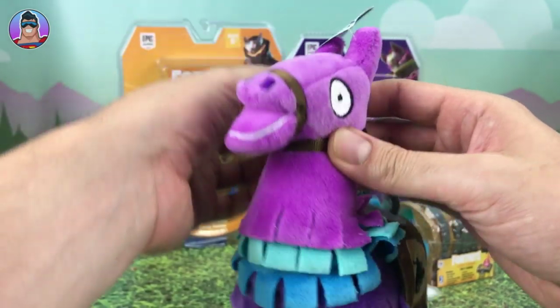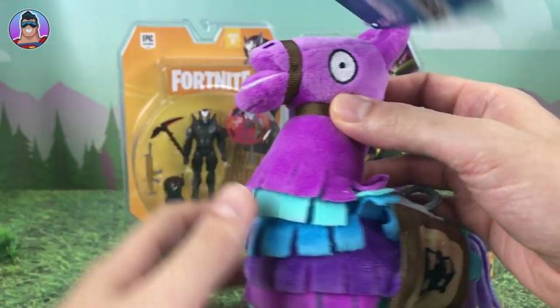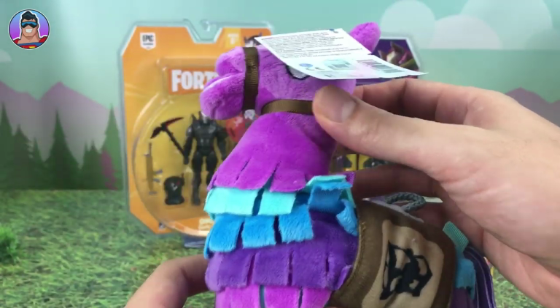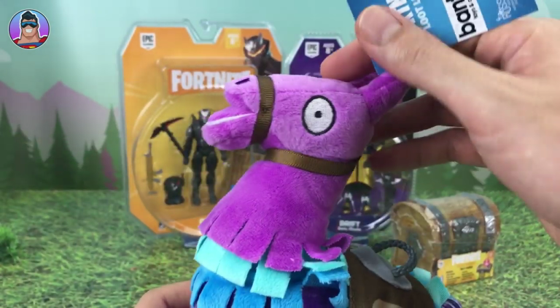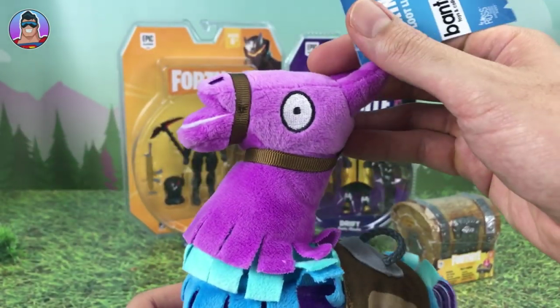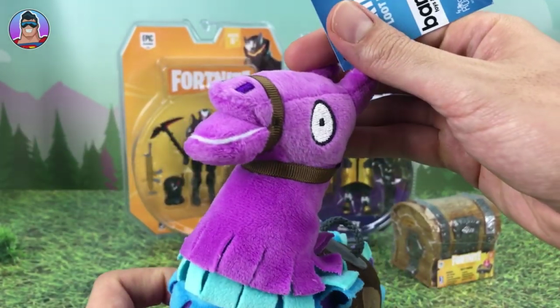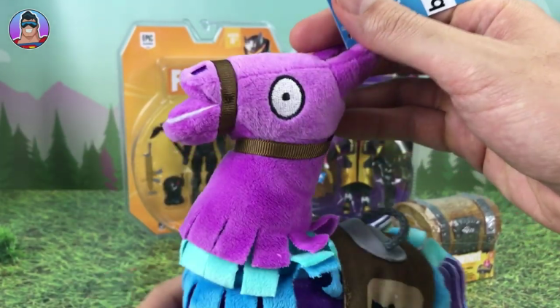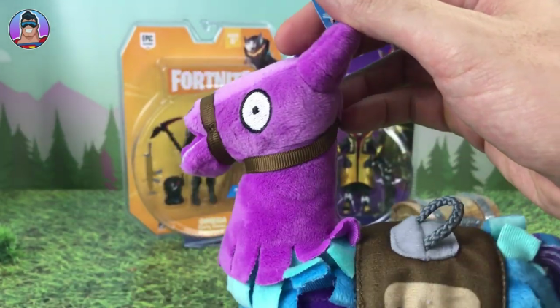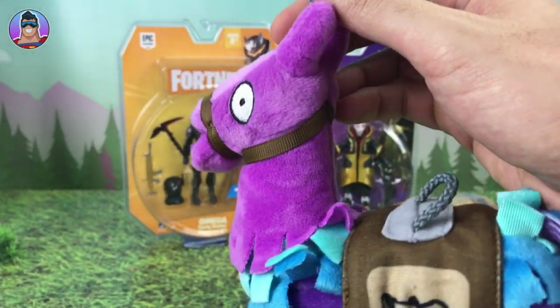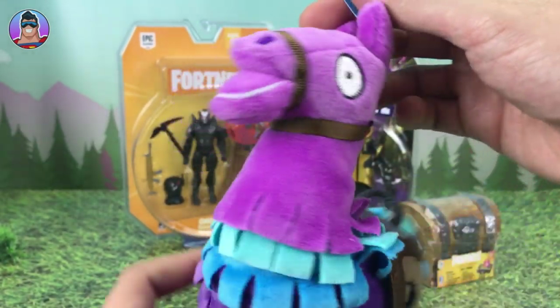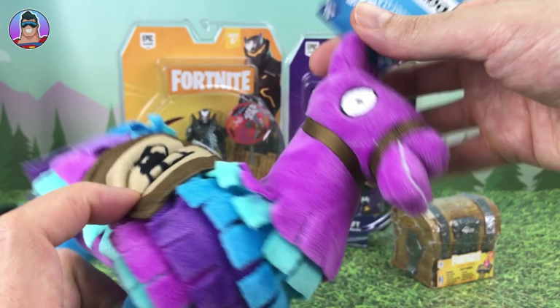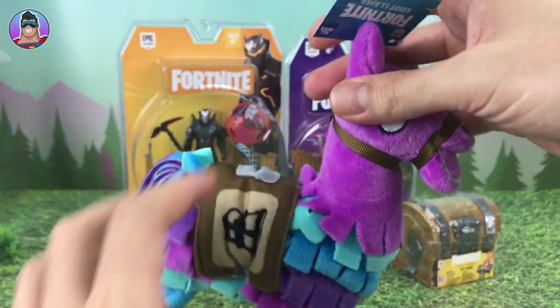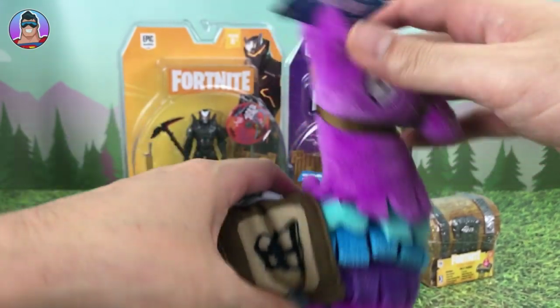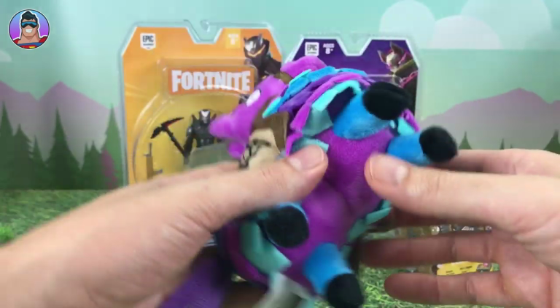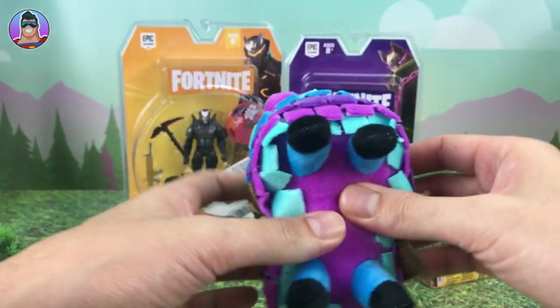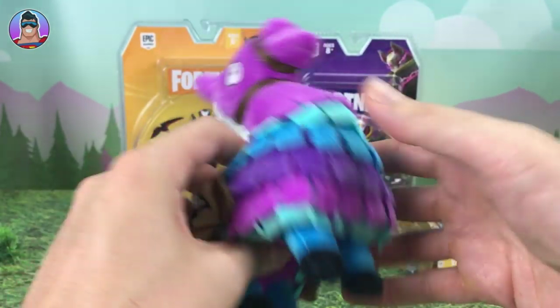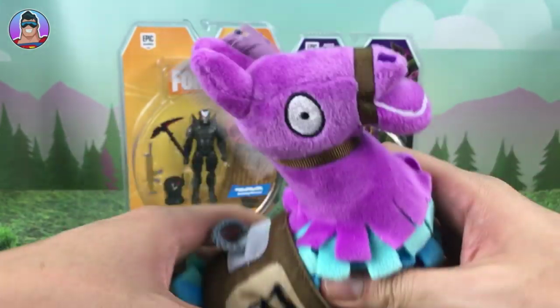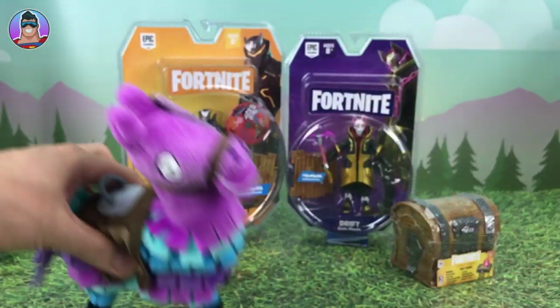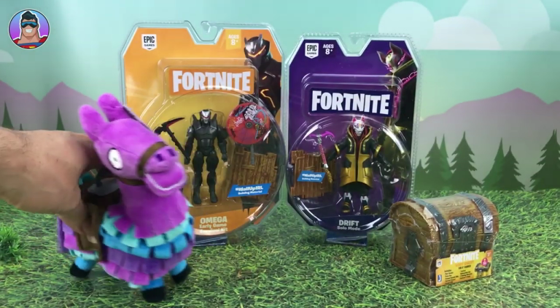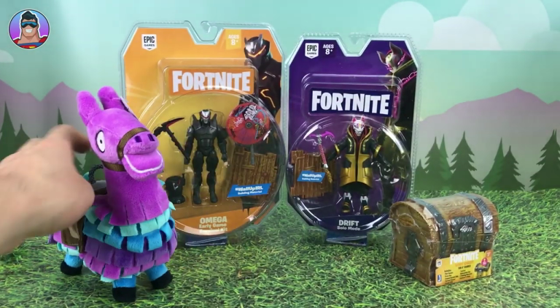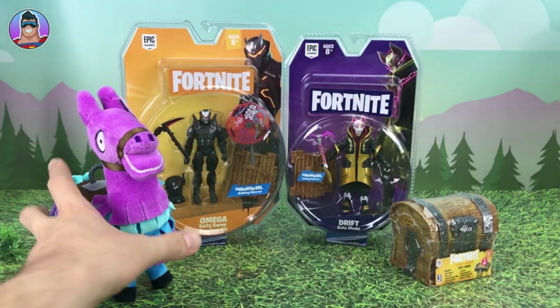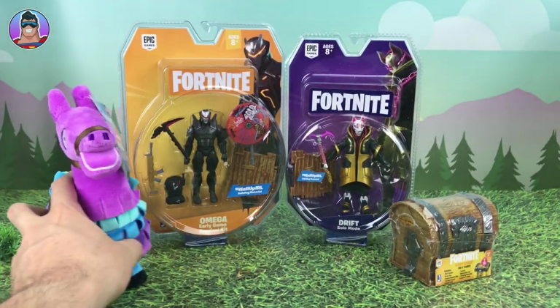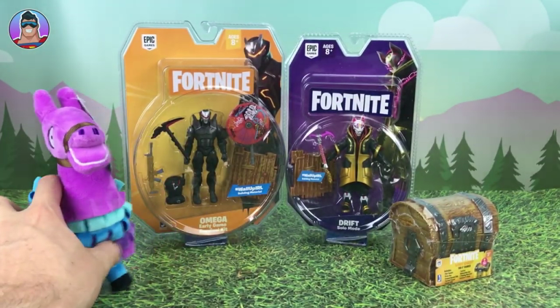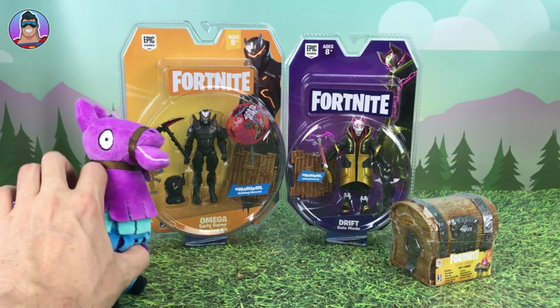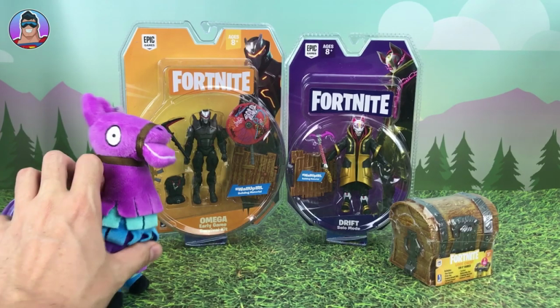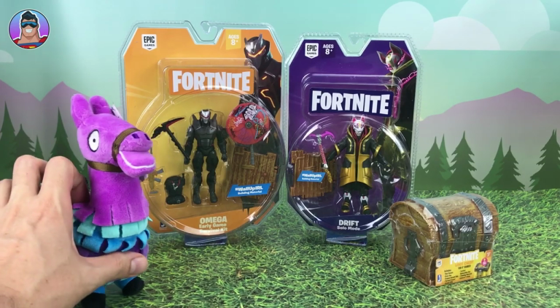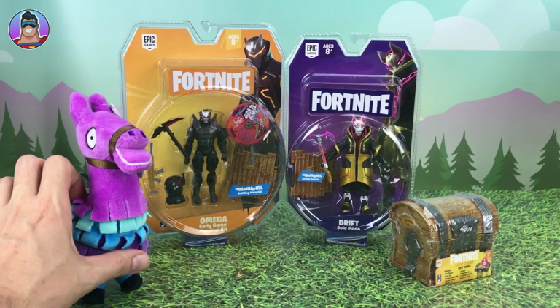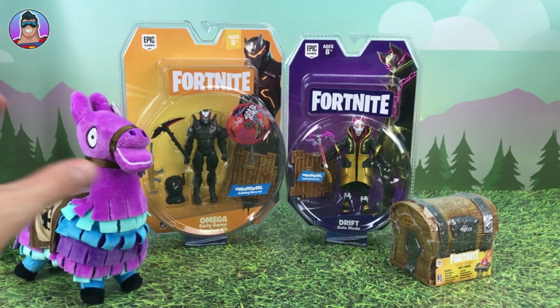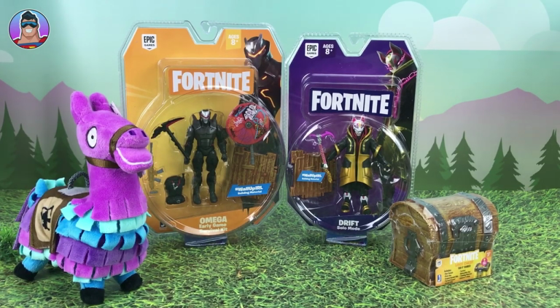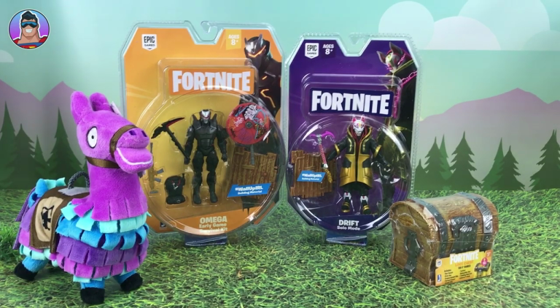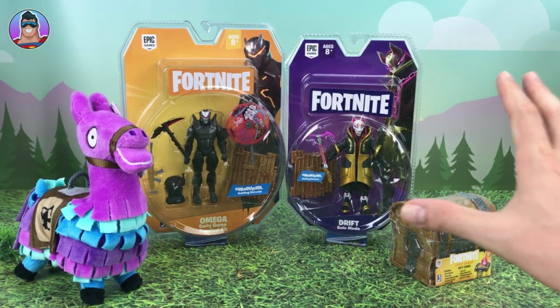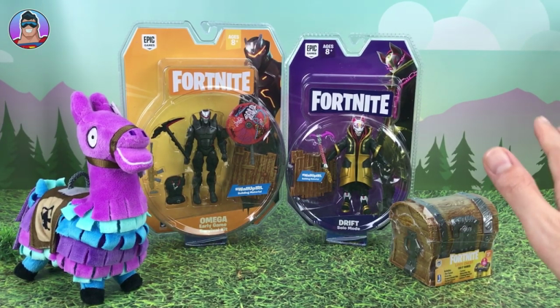He's just a Loot Llama. His eyes are slightly shiny which is cool. But that's all we can see from the Loot Llama — he doesn't make sounds and there are no moving joints to check out. Next up, the Loot Chest.